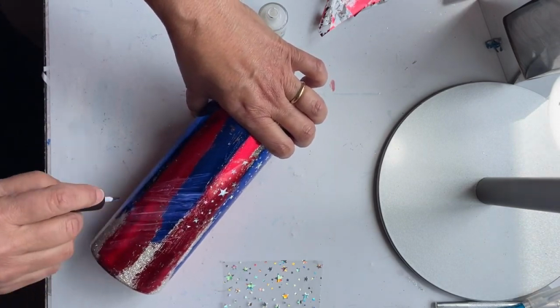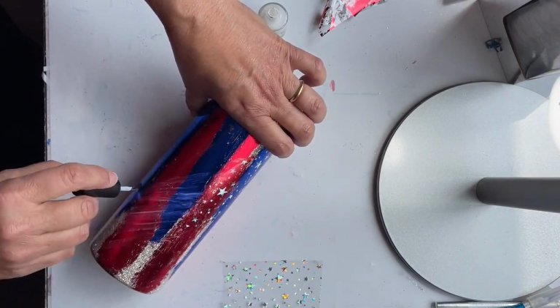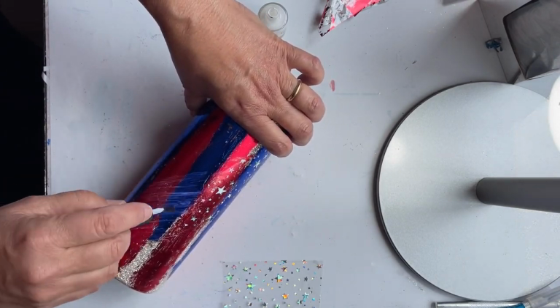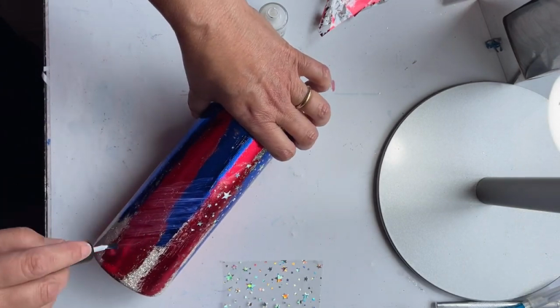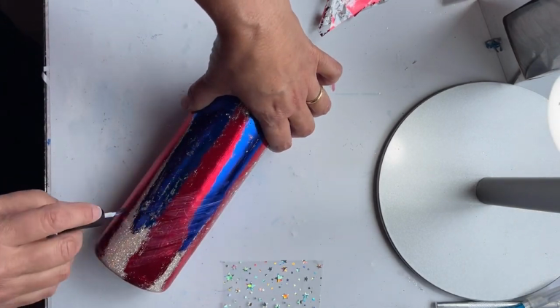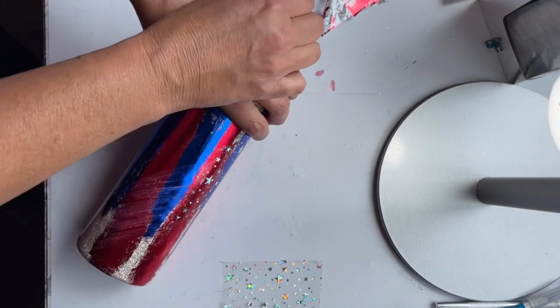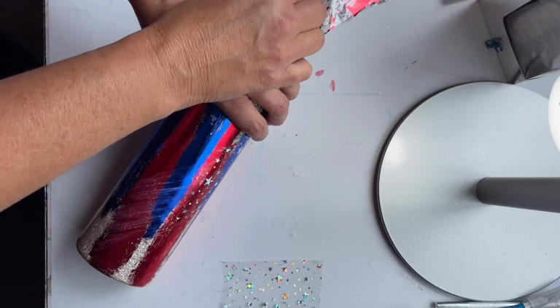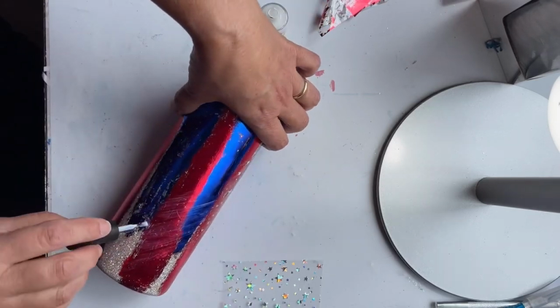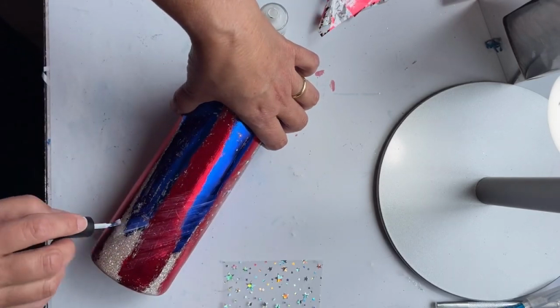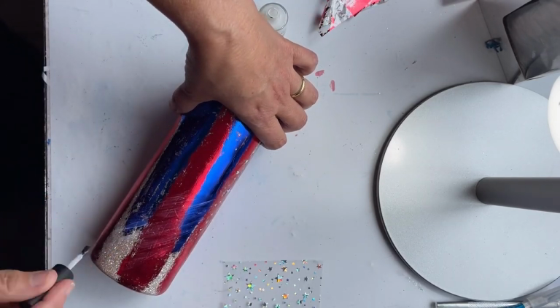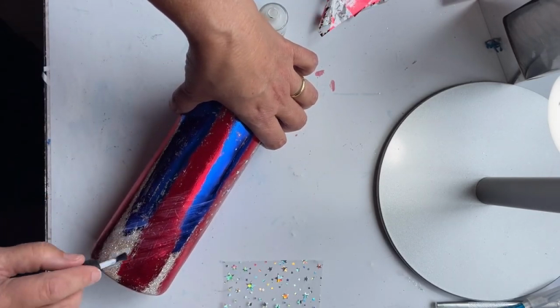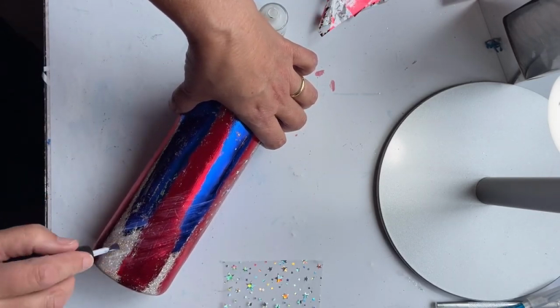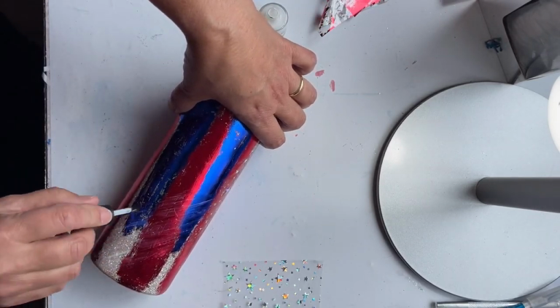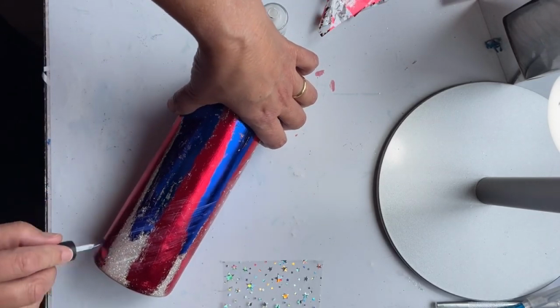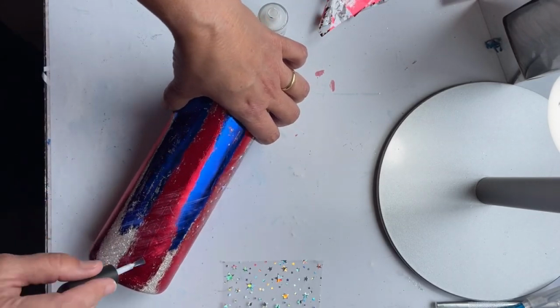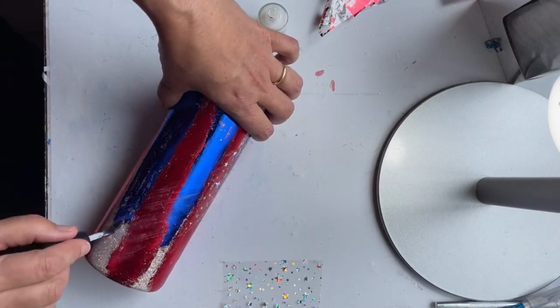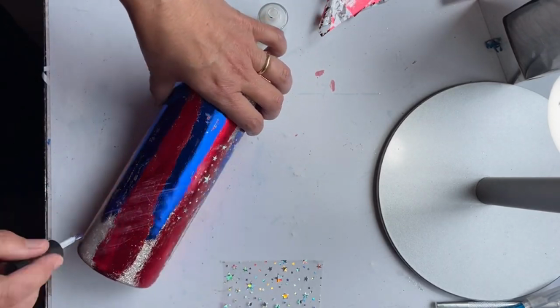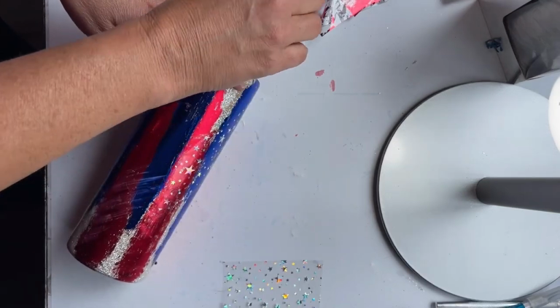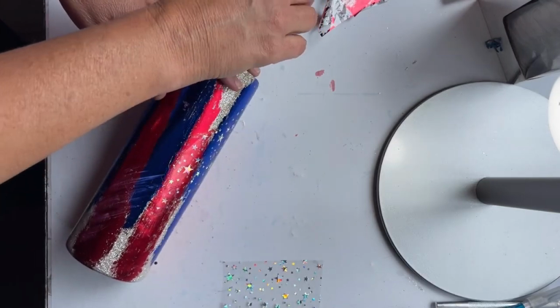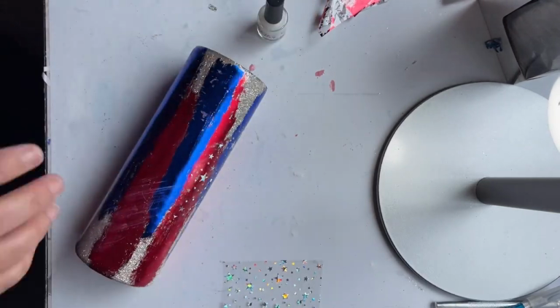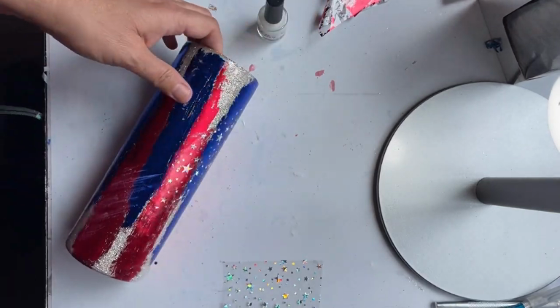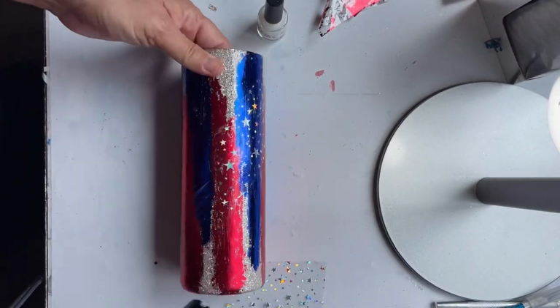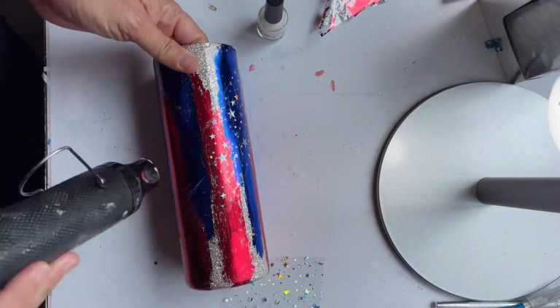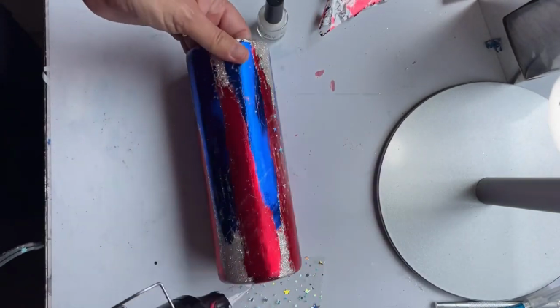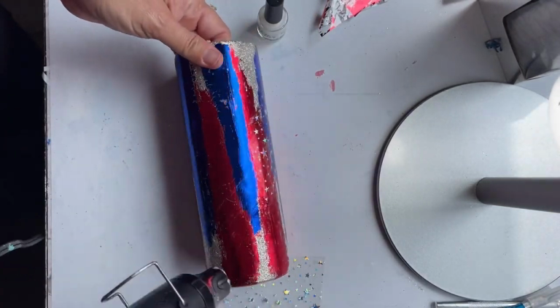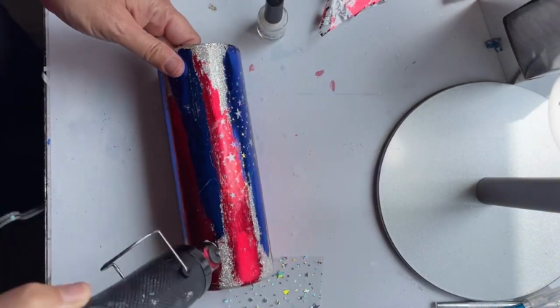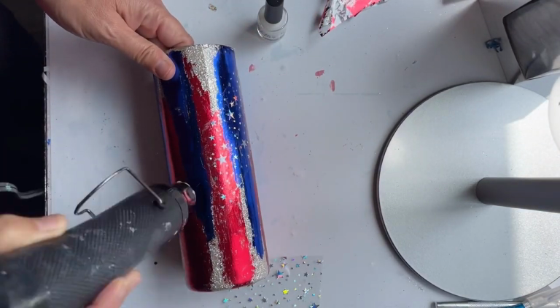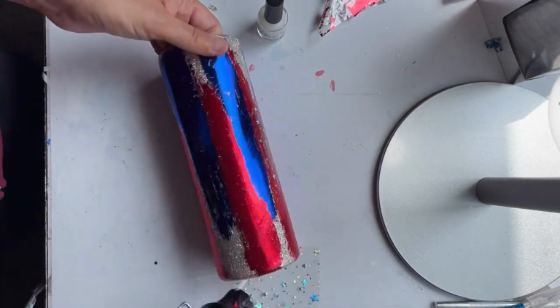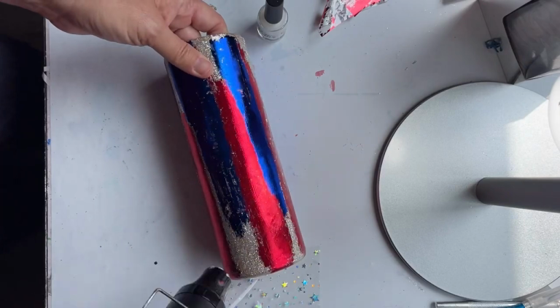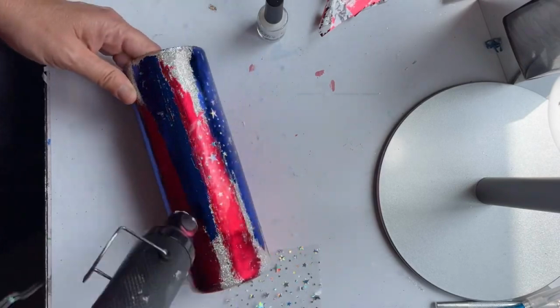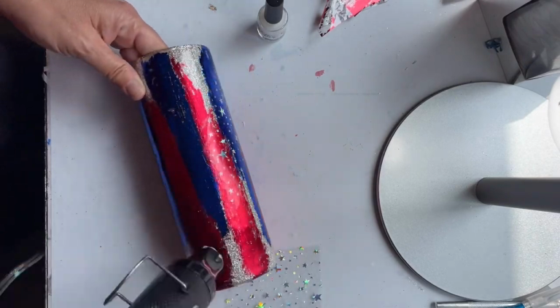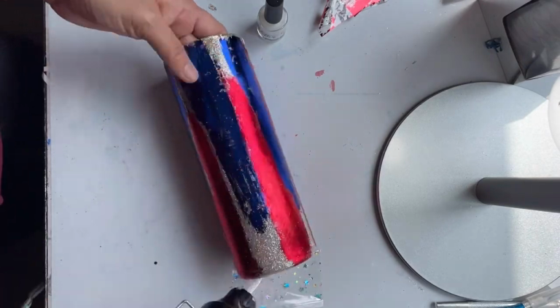I started off by taking the stars kind of in a swirl pattern — I just thought I would try that. Then I wound up just putting the stars over all of the red and blue foil. It just seemed to work better with what I had in my head.